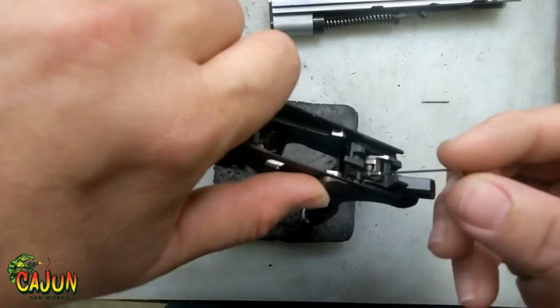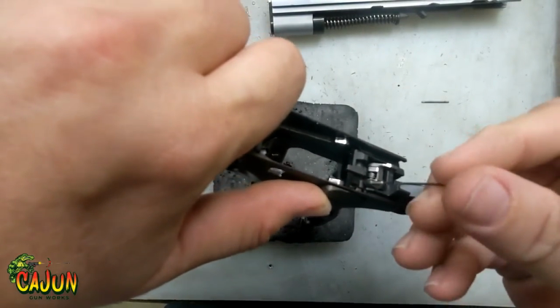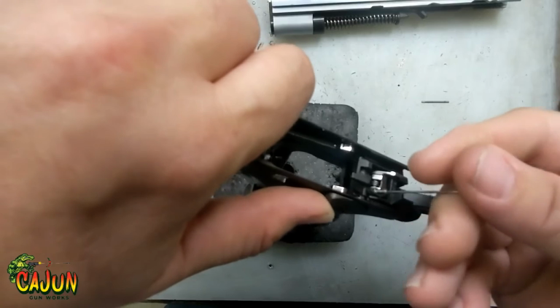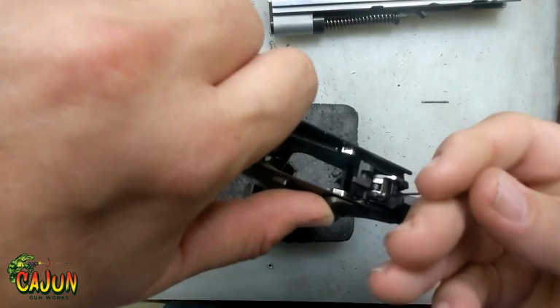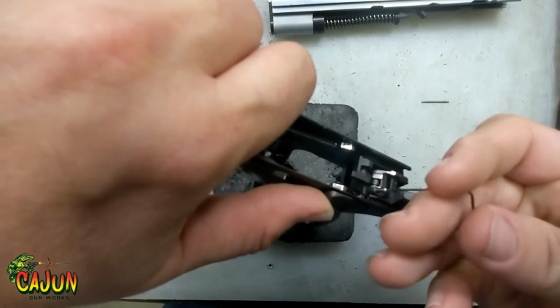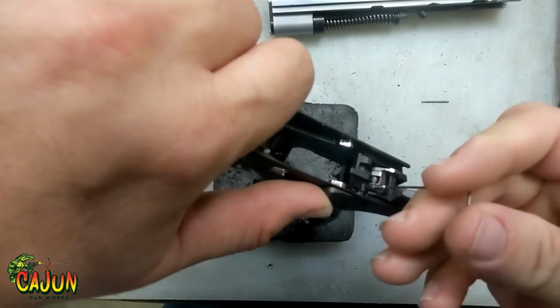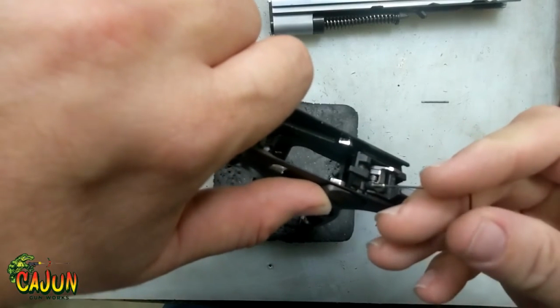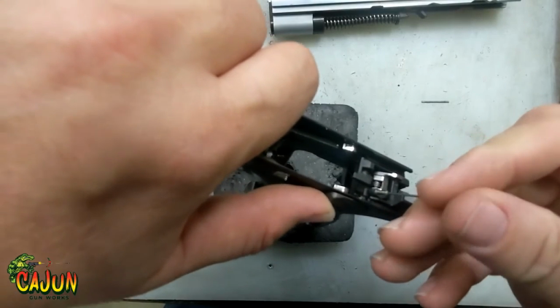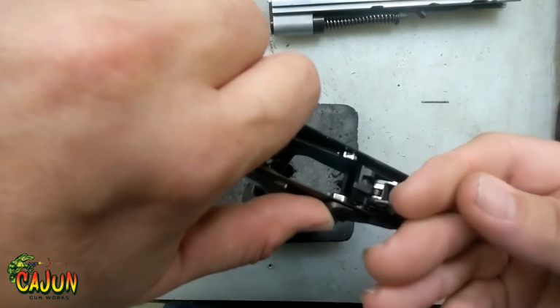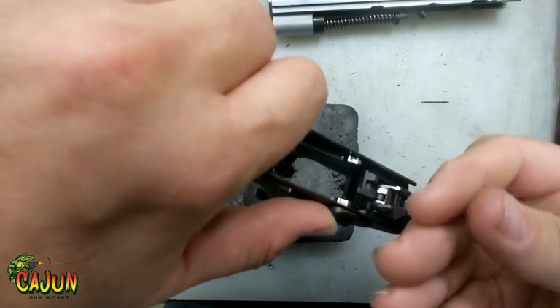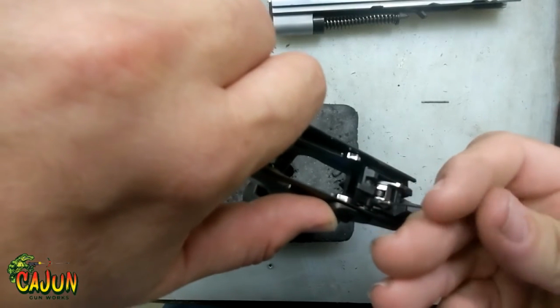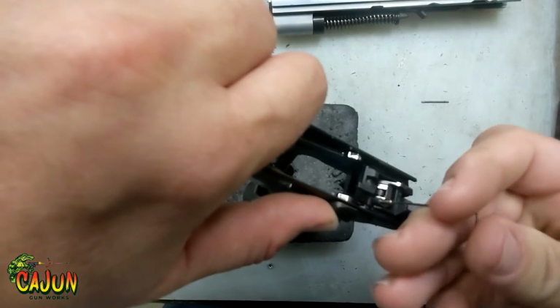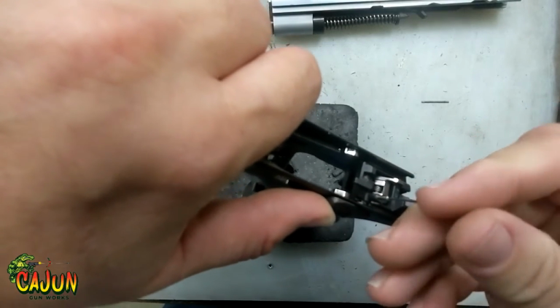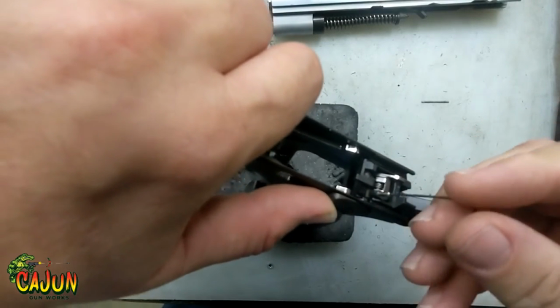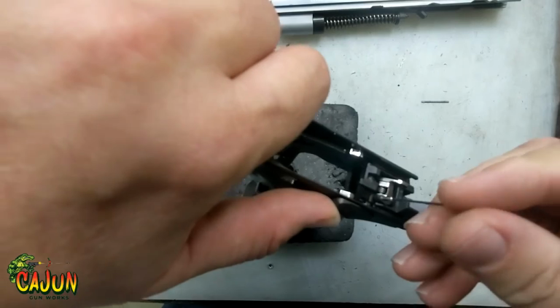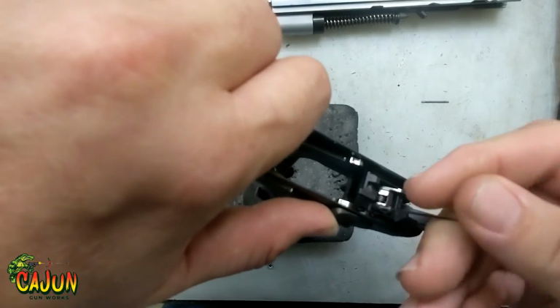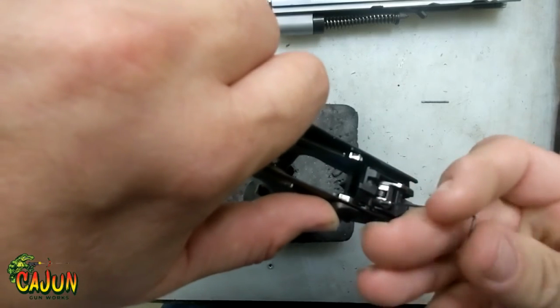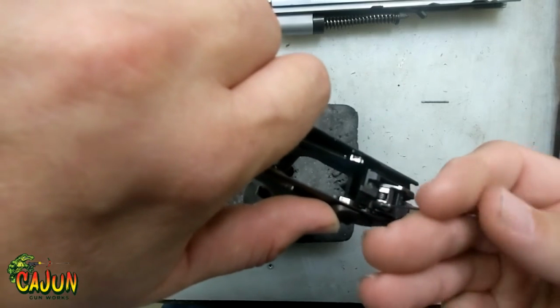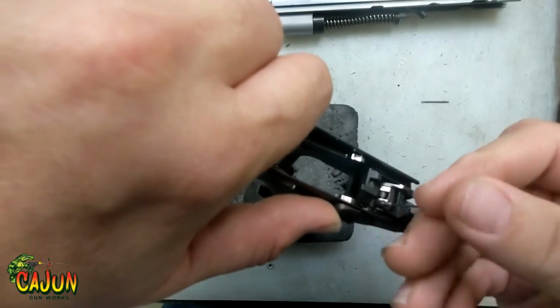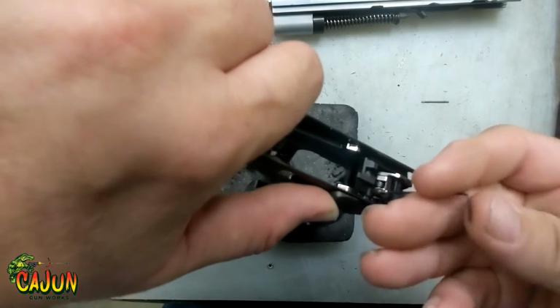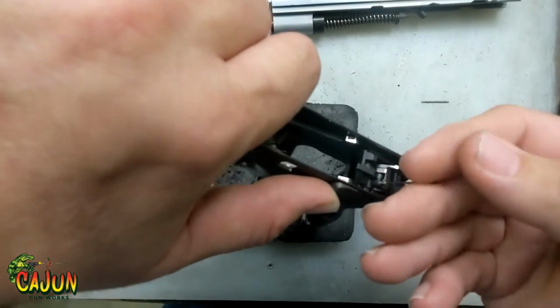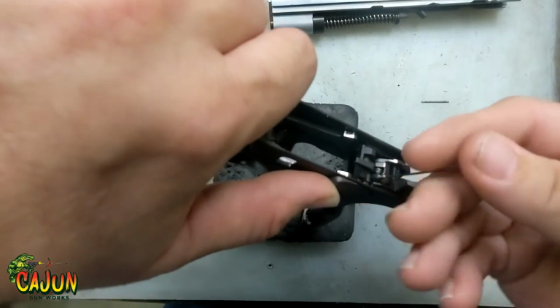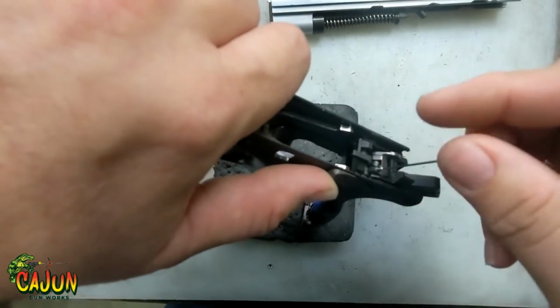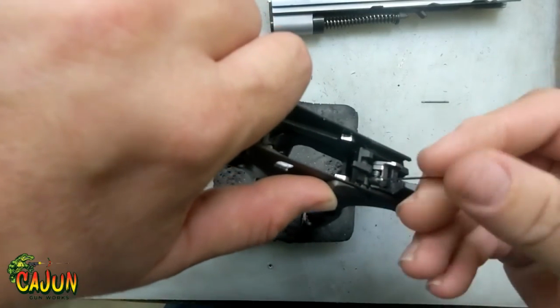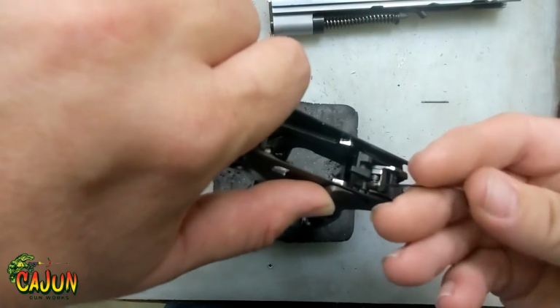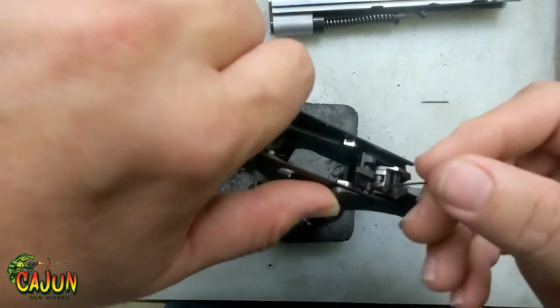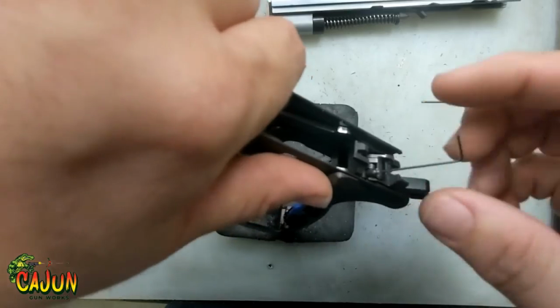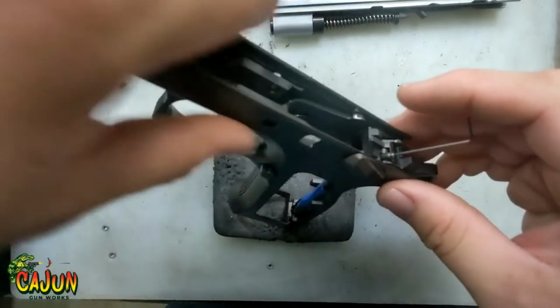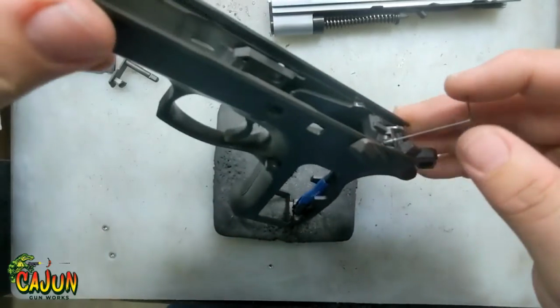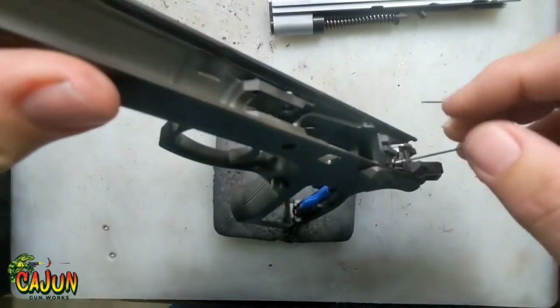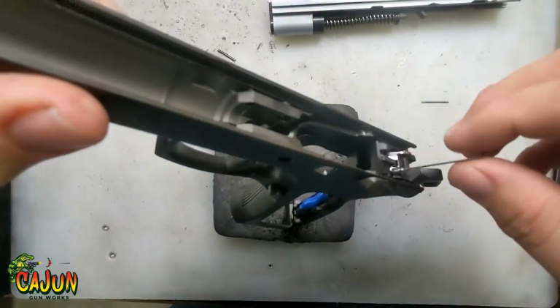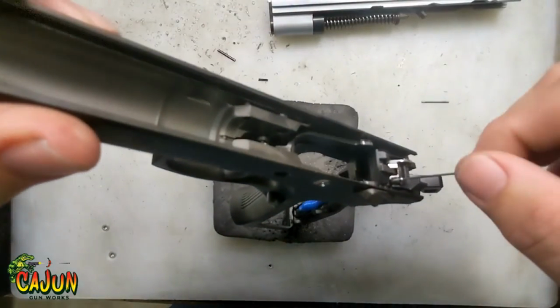You do want something permanent, because once you get this adjusted you won't ever have to move that again. What I'm going to do is run the screw all the way down.